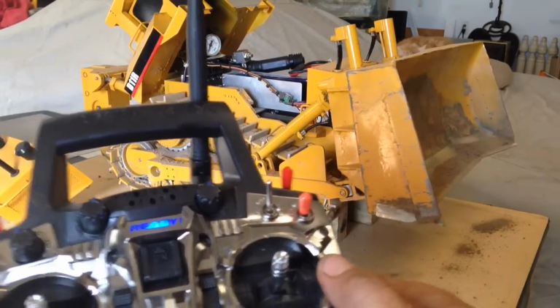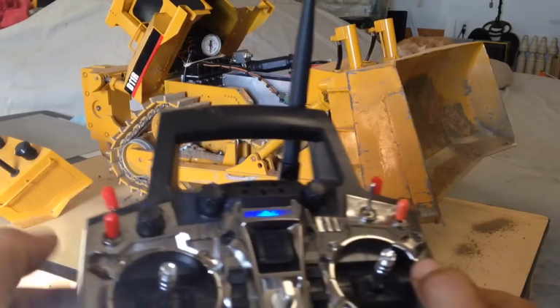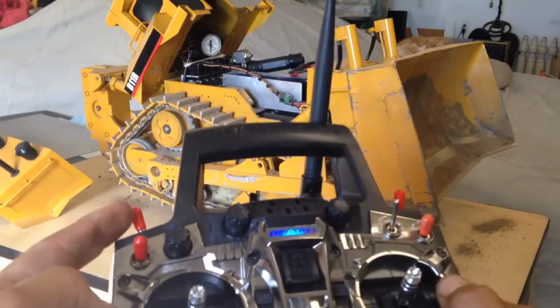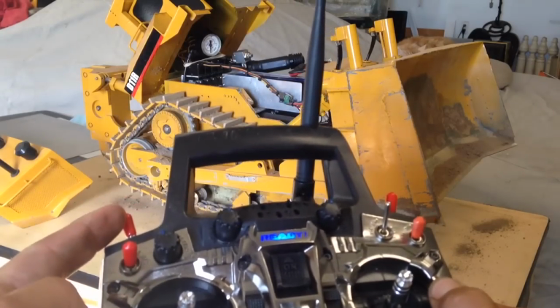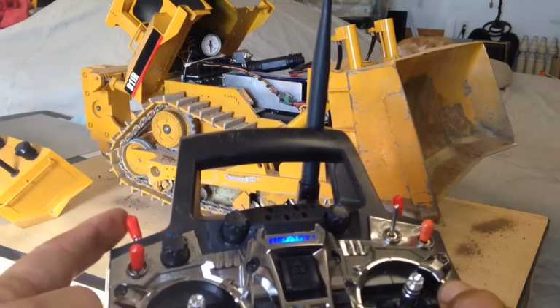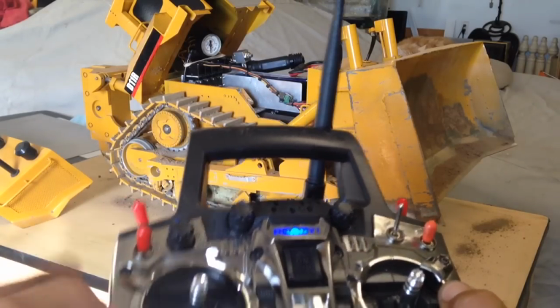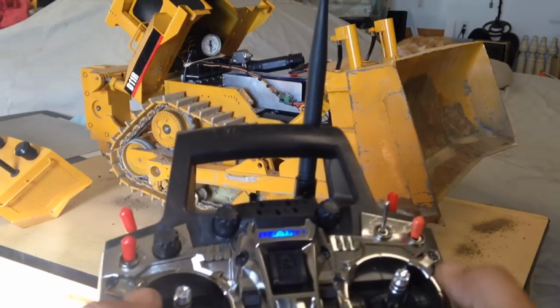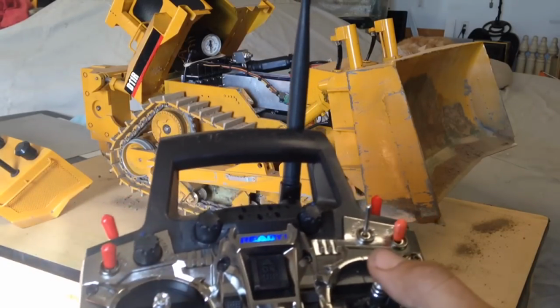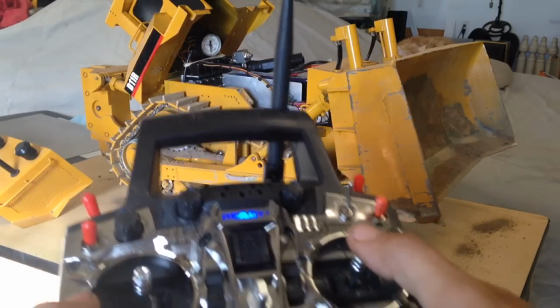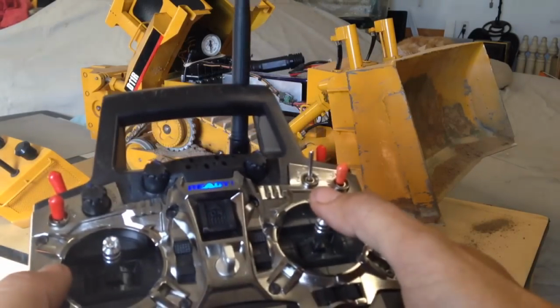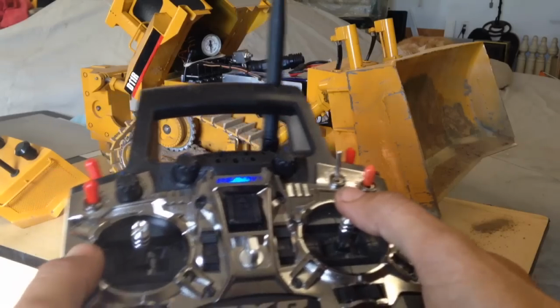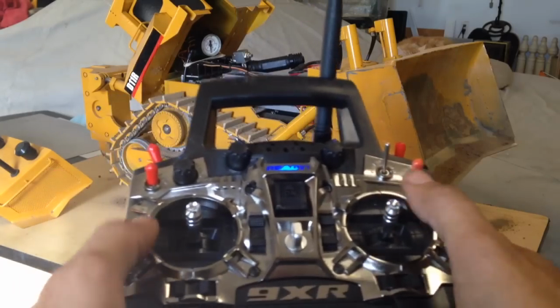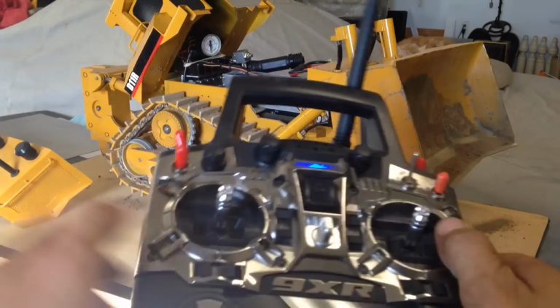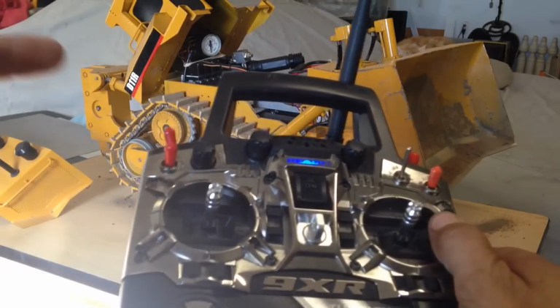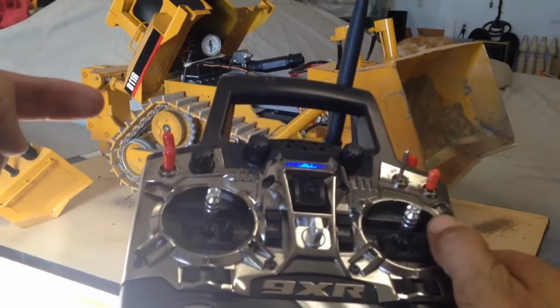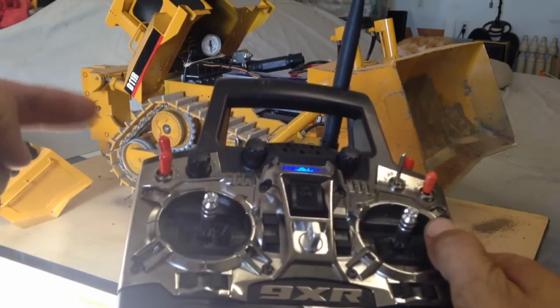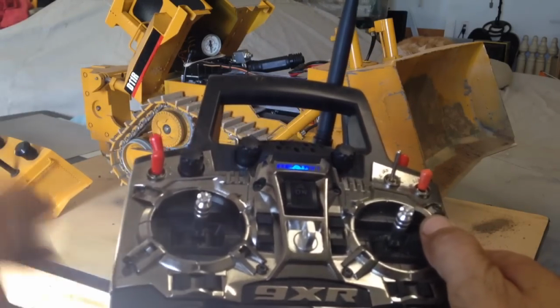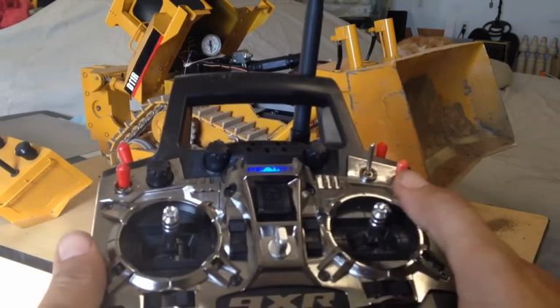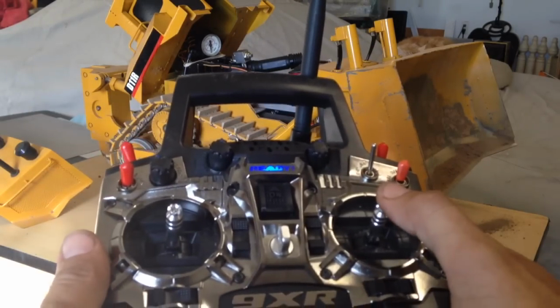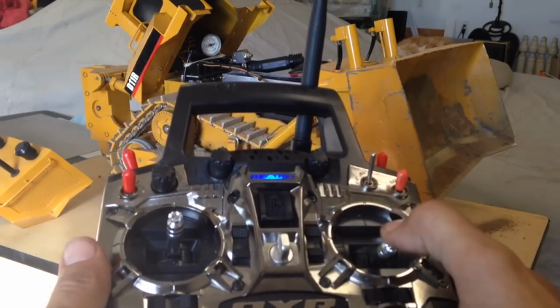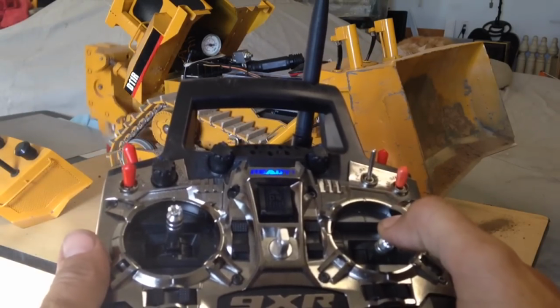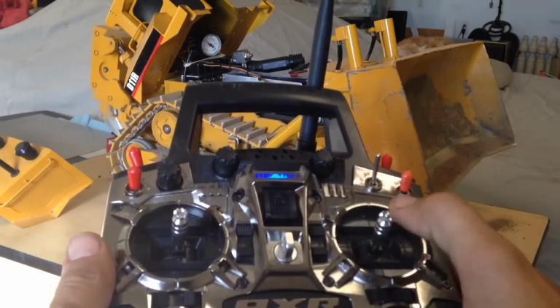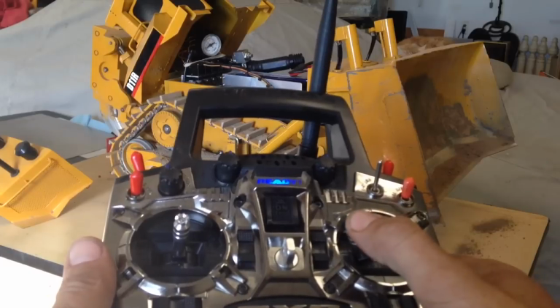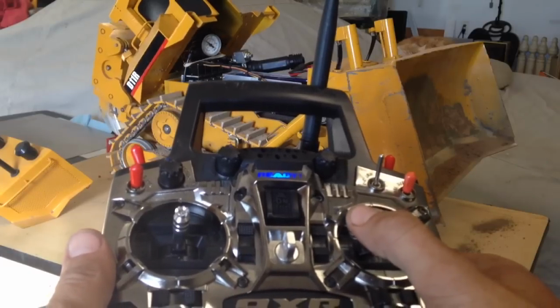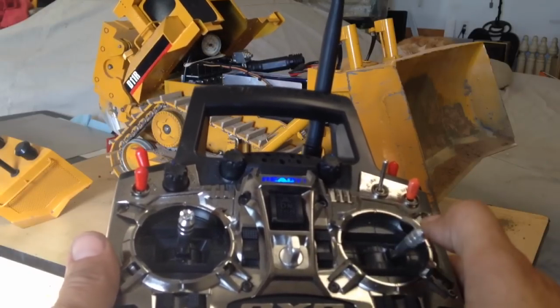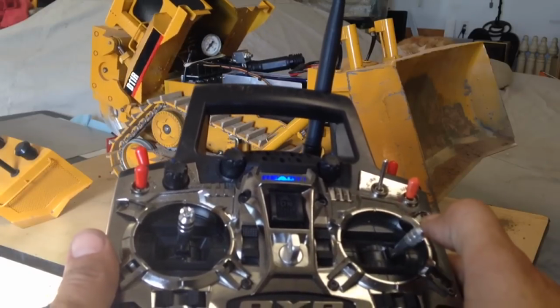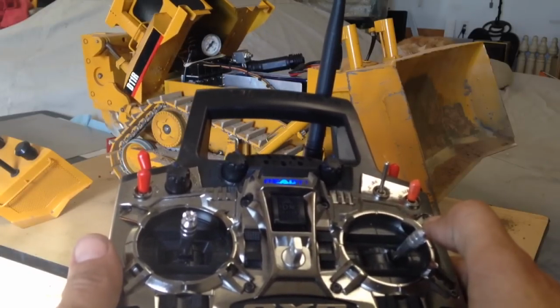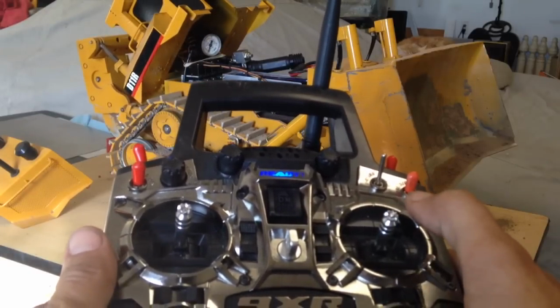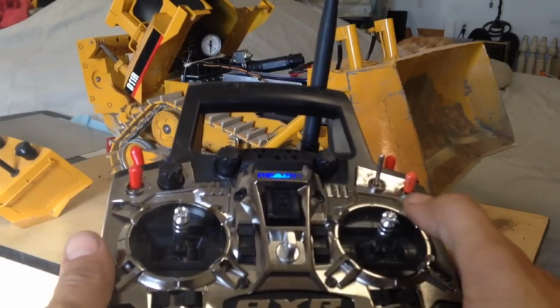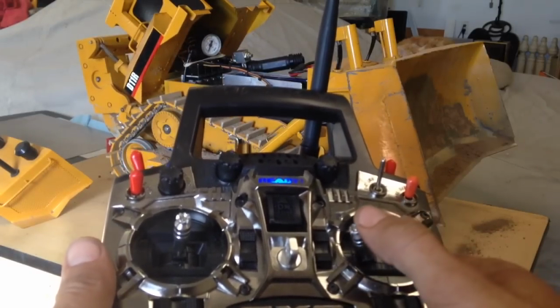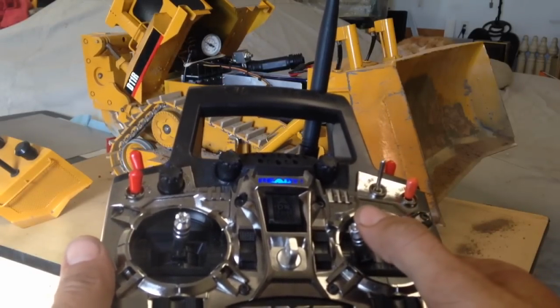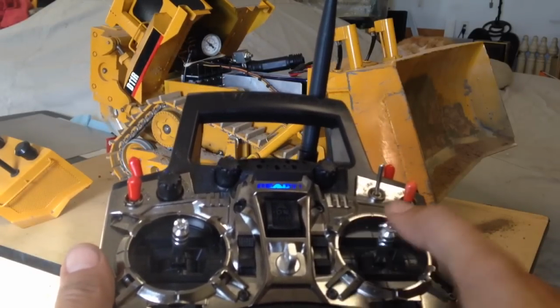This switch here works my ripper. You'll be able to see the ripper back here — up, and then that angles it. I've got the cab up so it catches it right now.